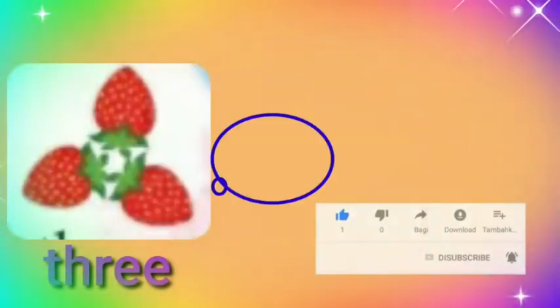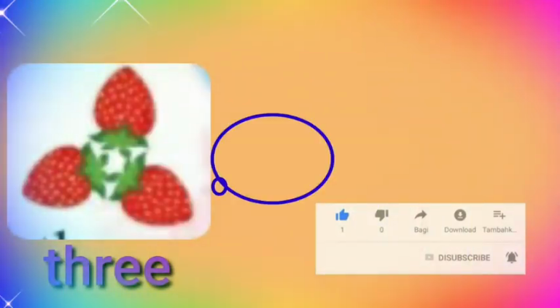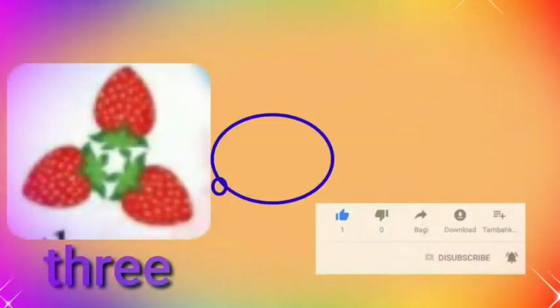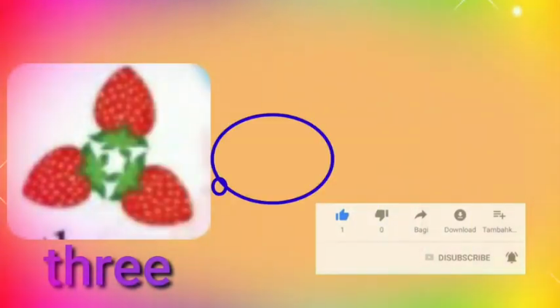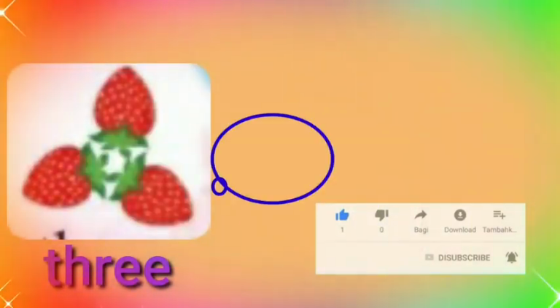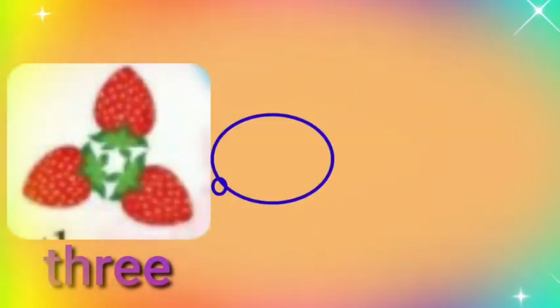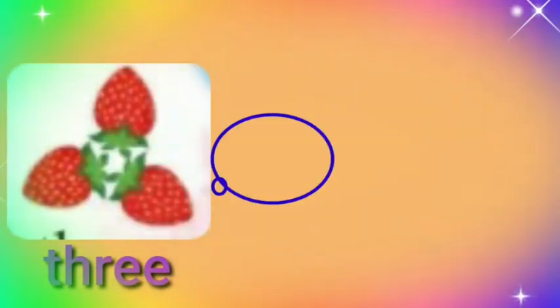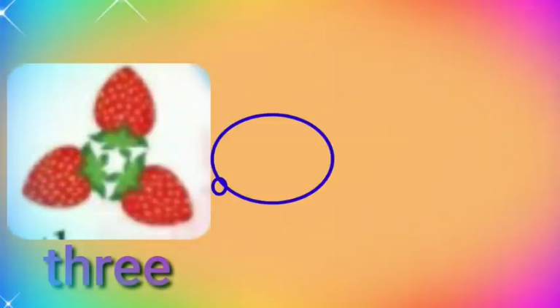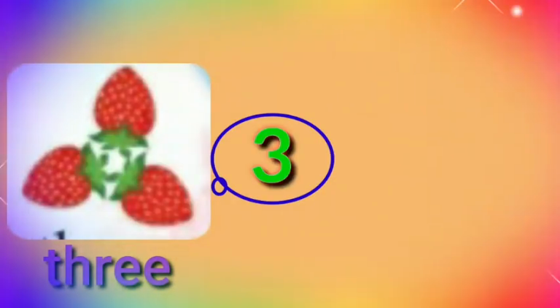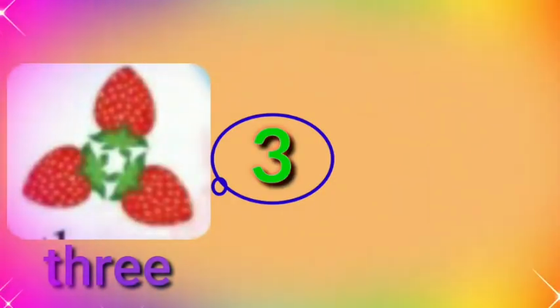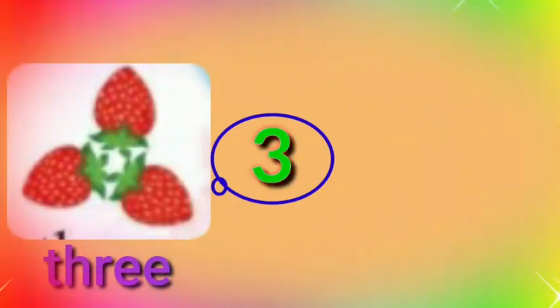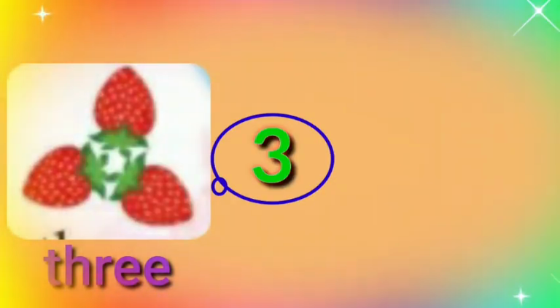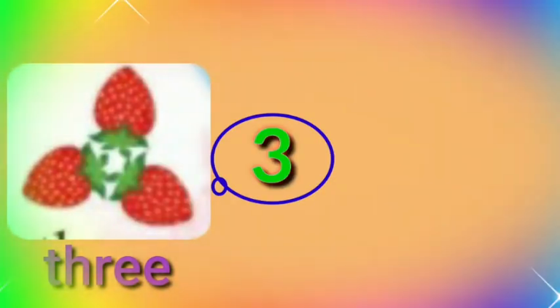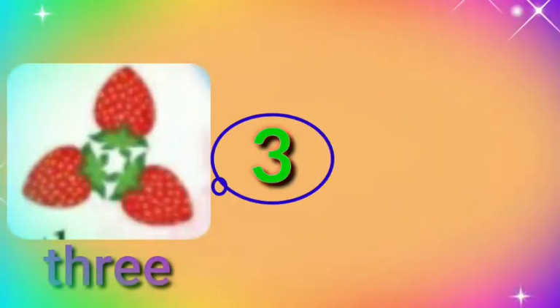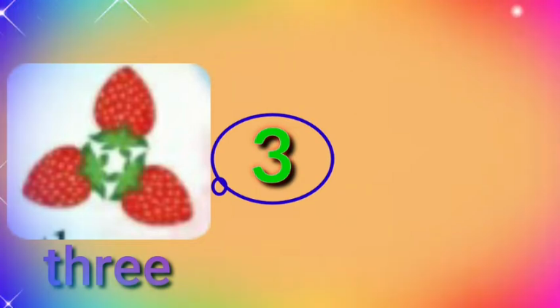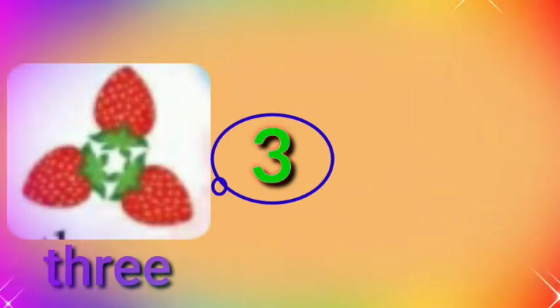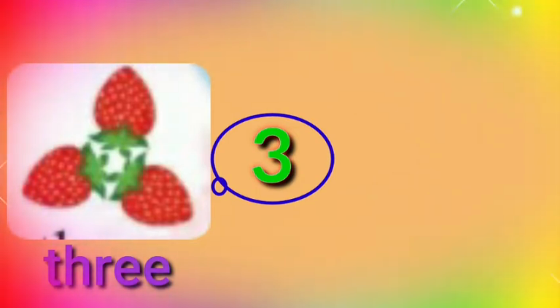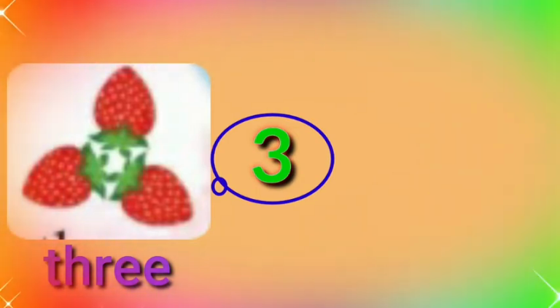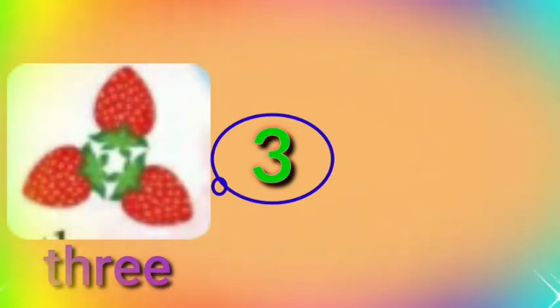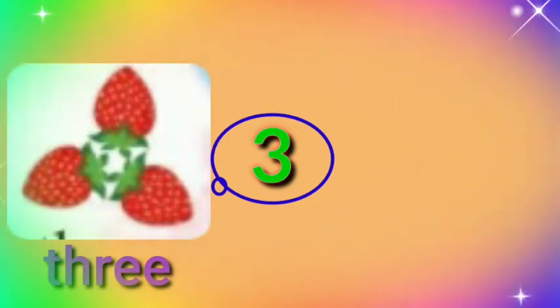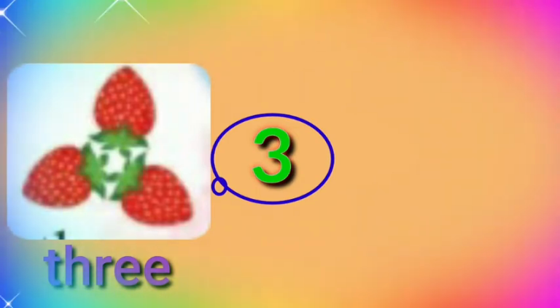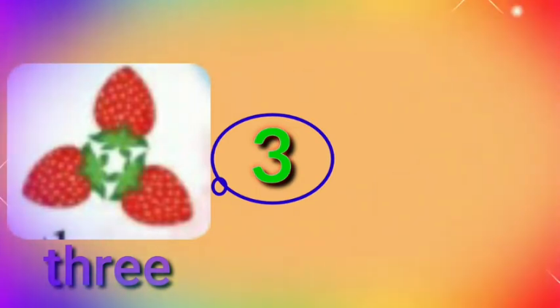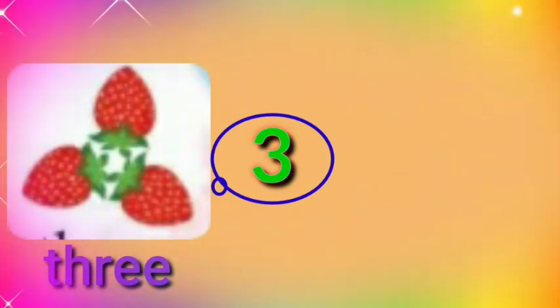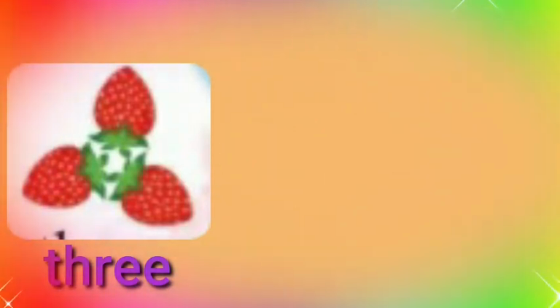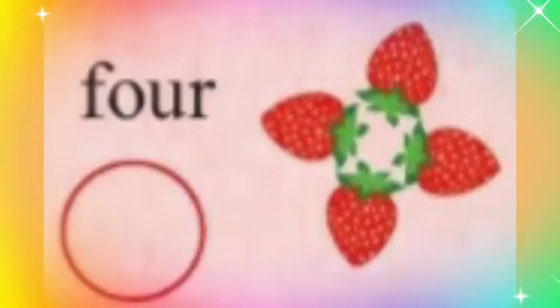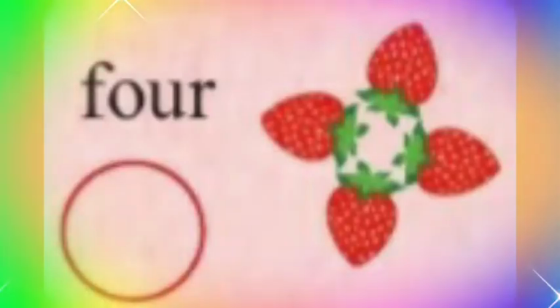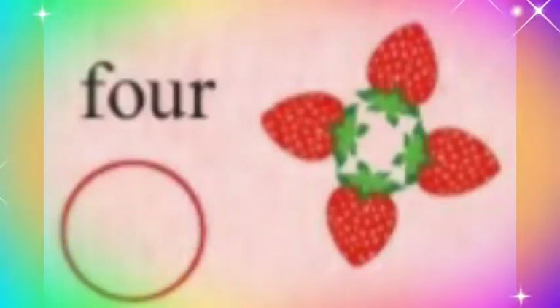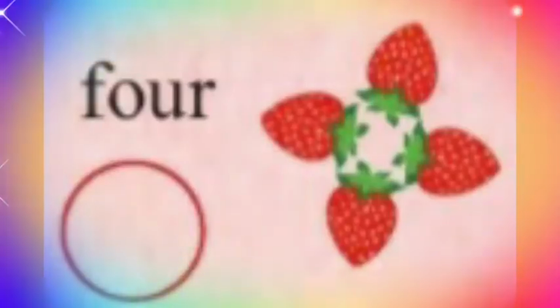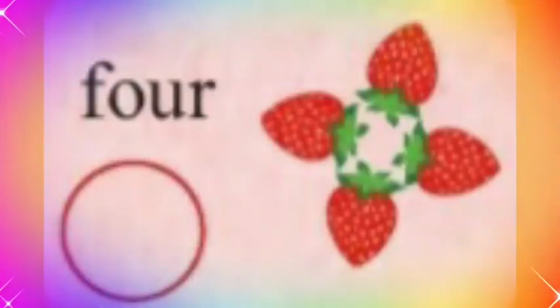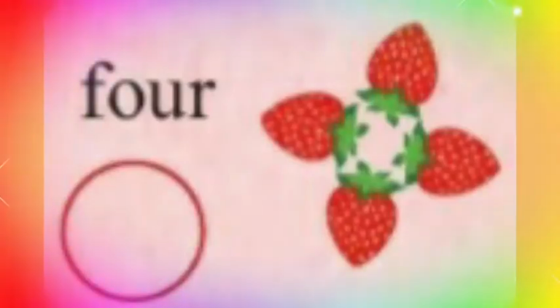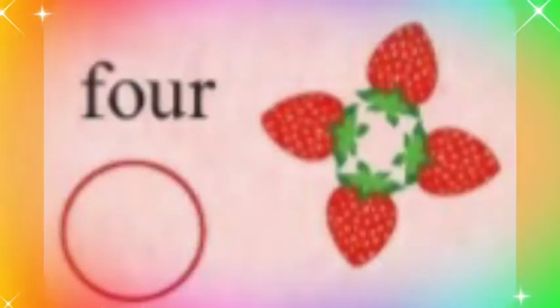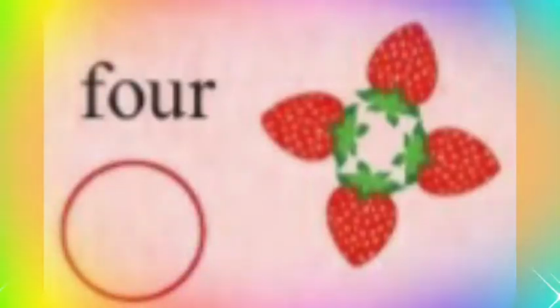Three strawberry. T-H-R-E-E. Three. Four strawberry.